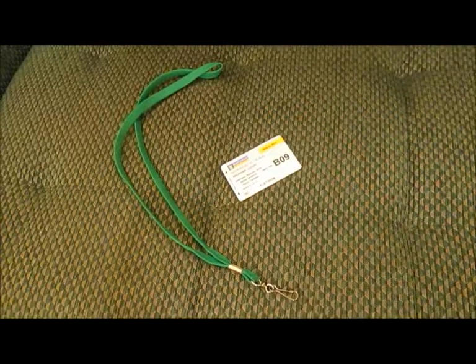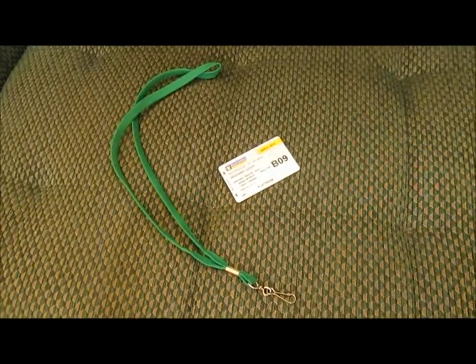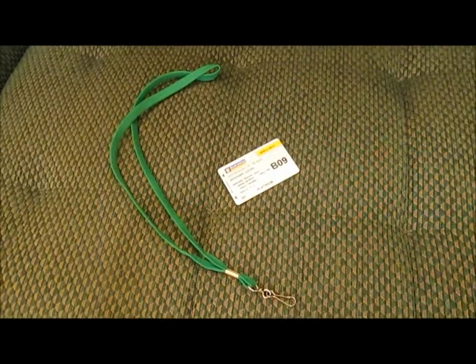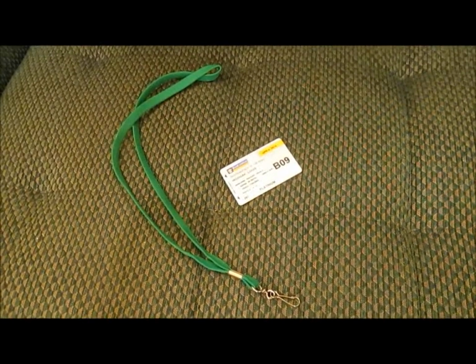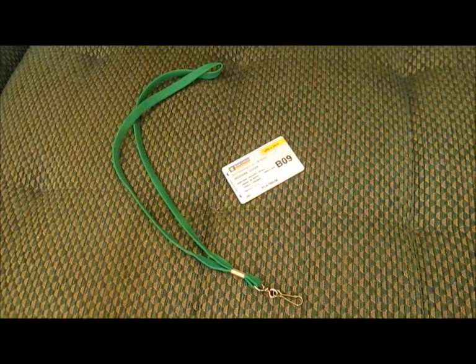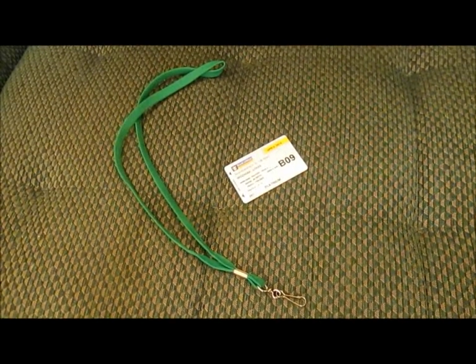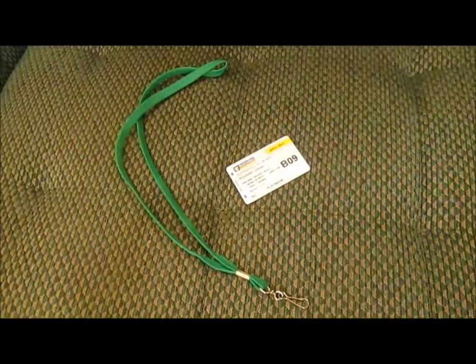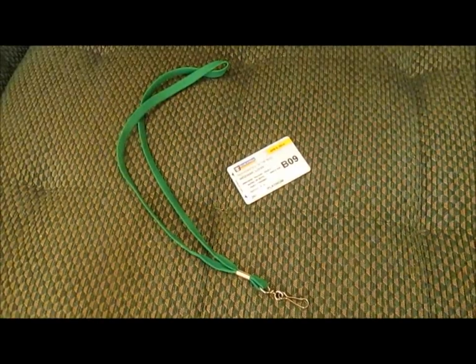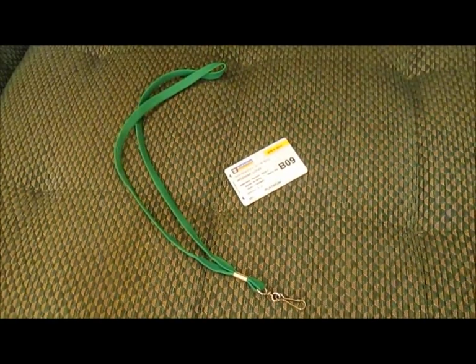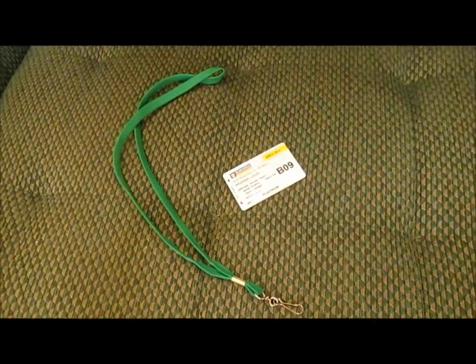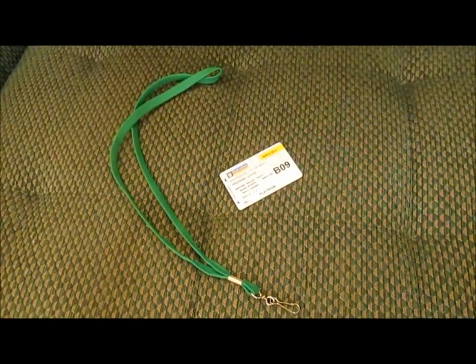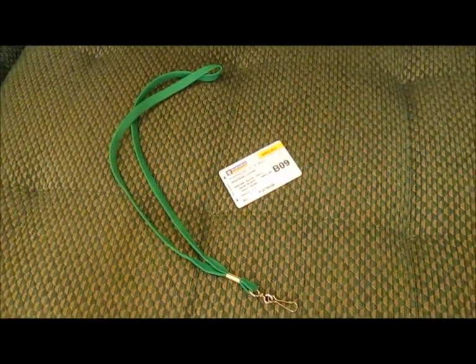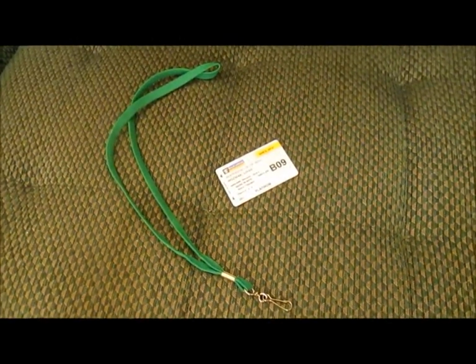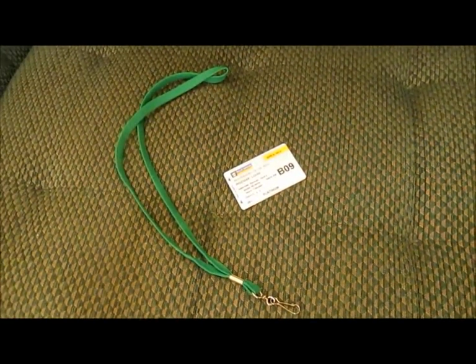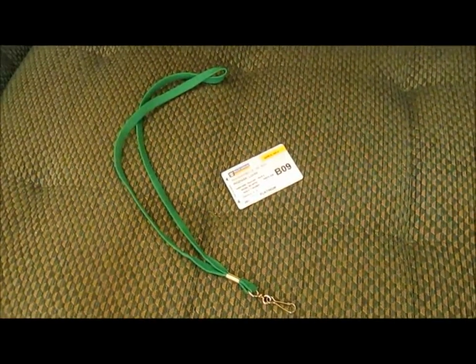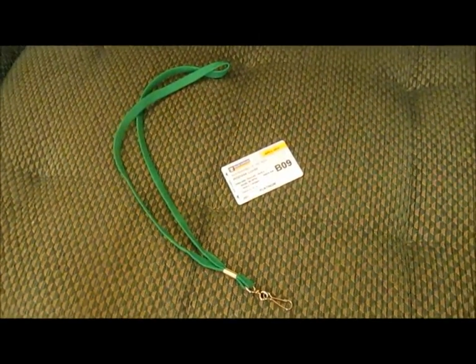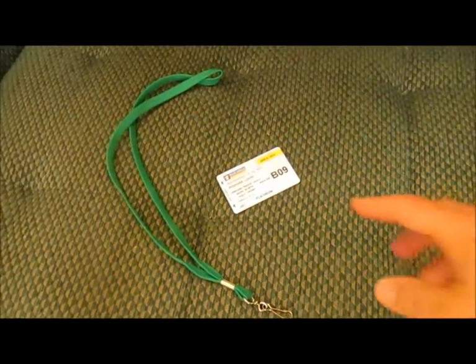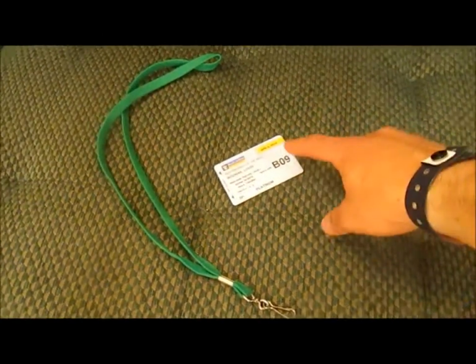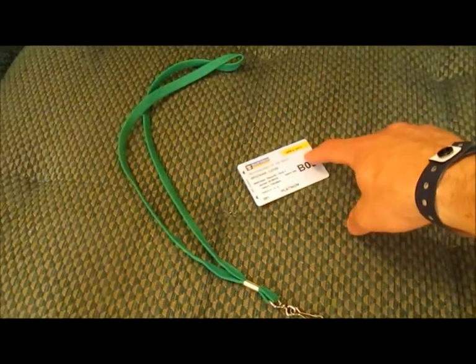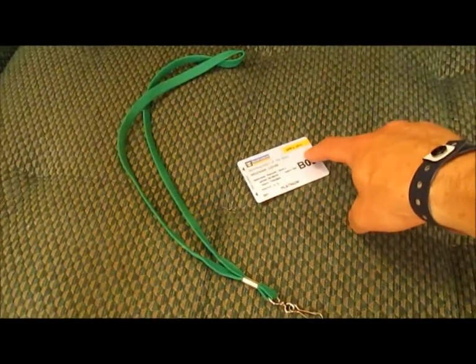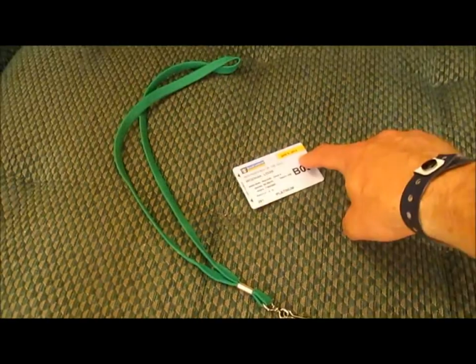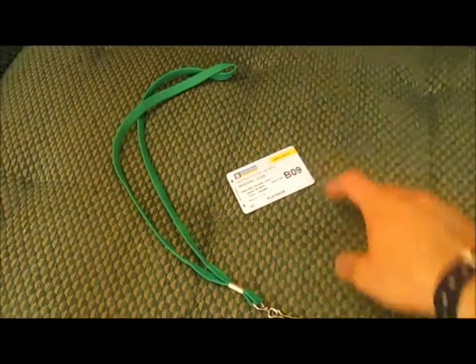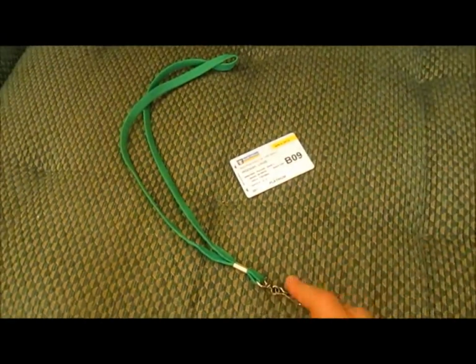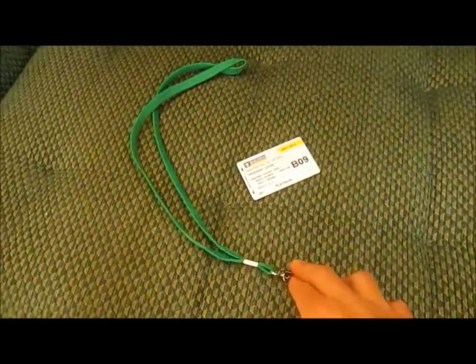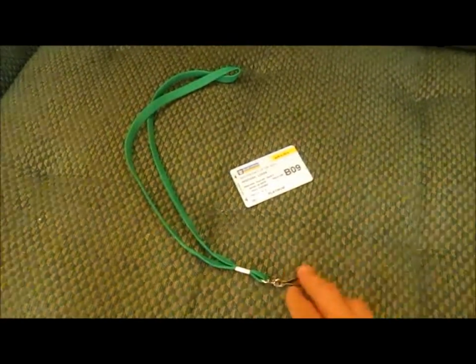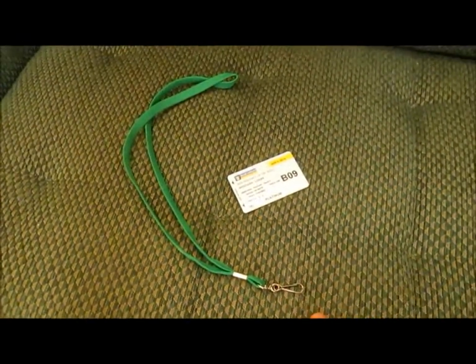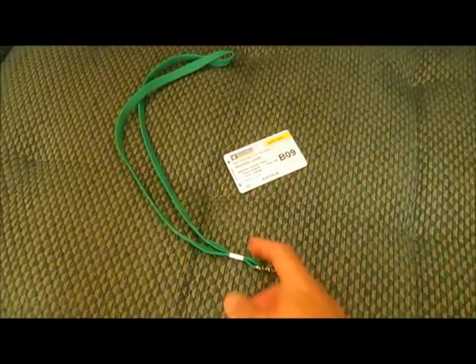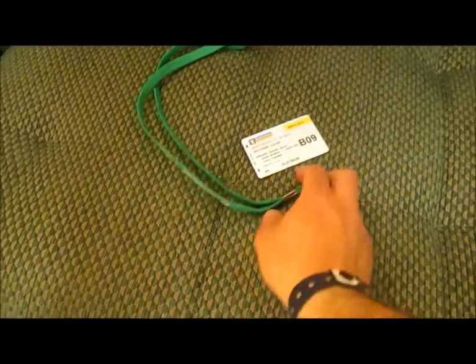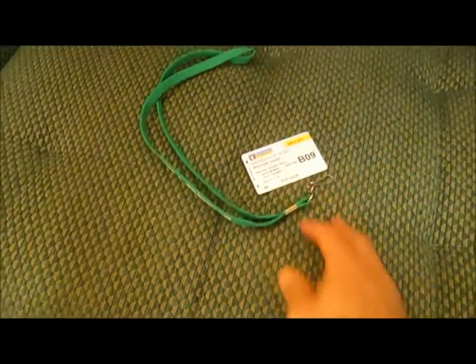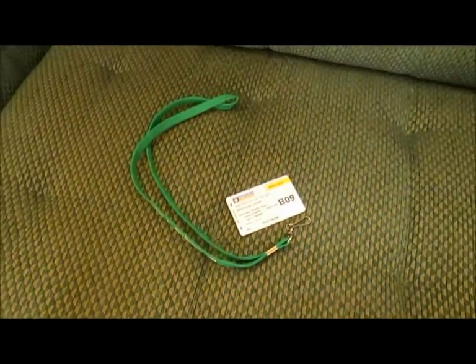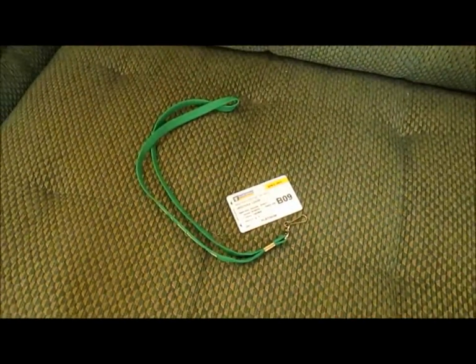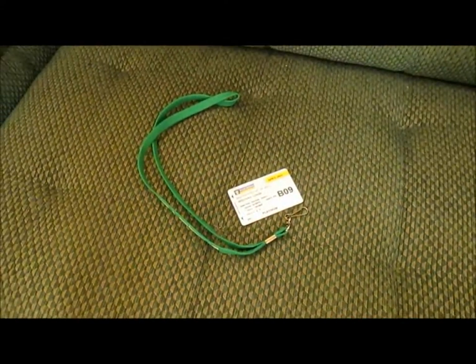You need to take your seapass cards basically everywhere you go. If you have kids that might lose them, take them to guest services and have a hole punched in their cards and bring along a lanyard that you can clip on so they can wear it around their neck.